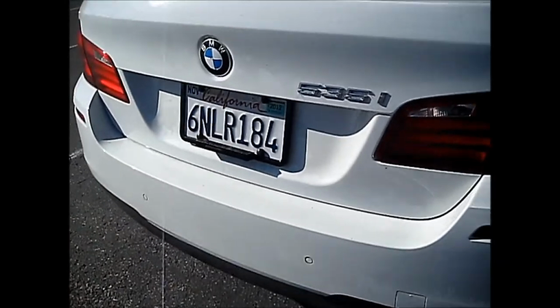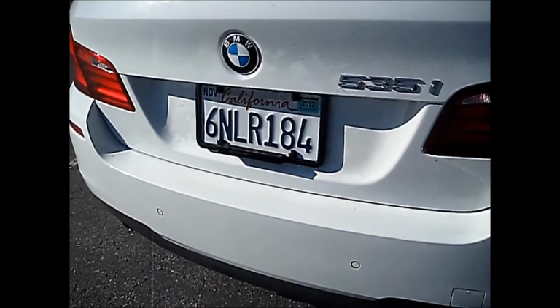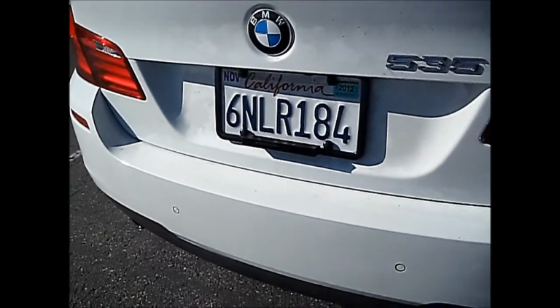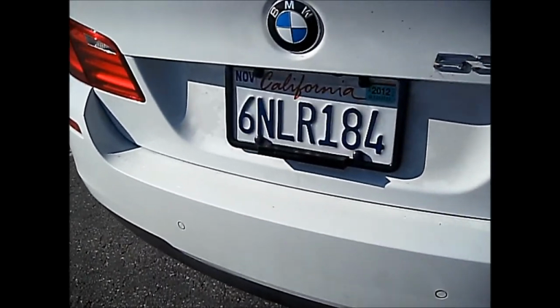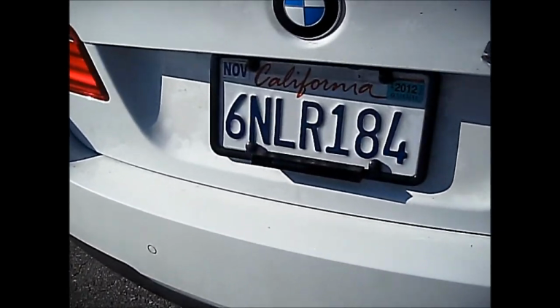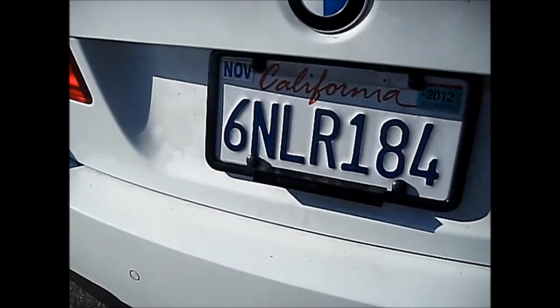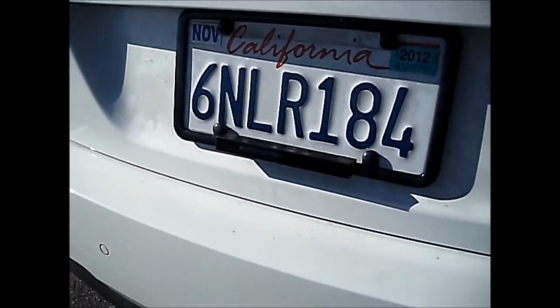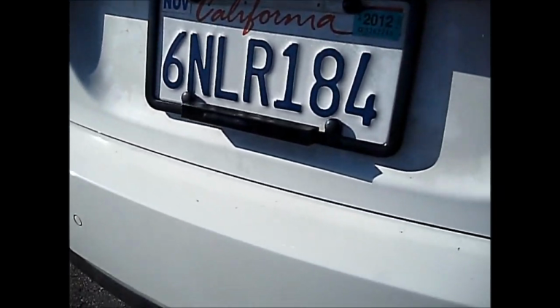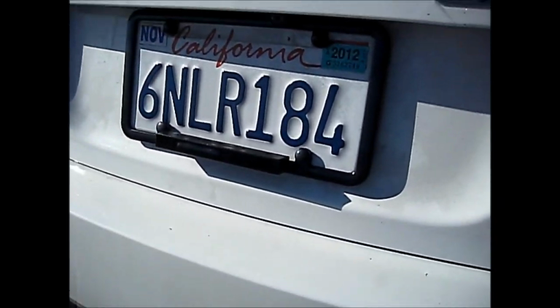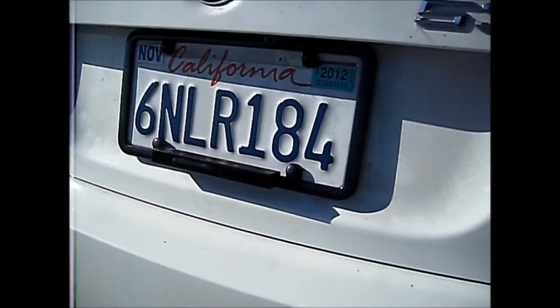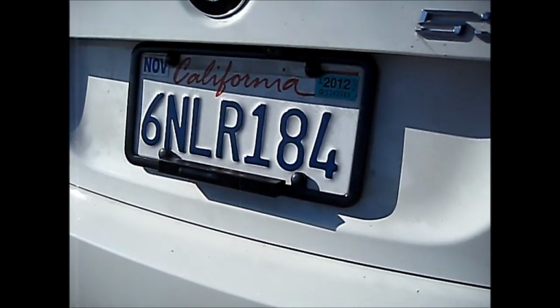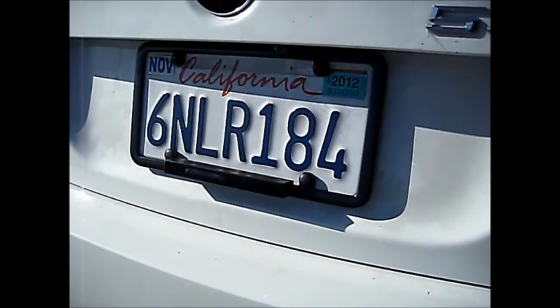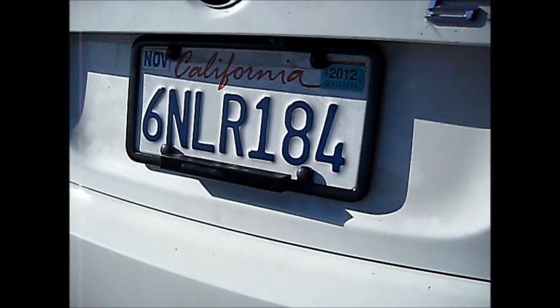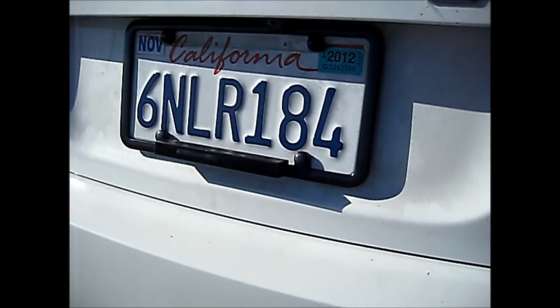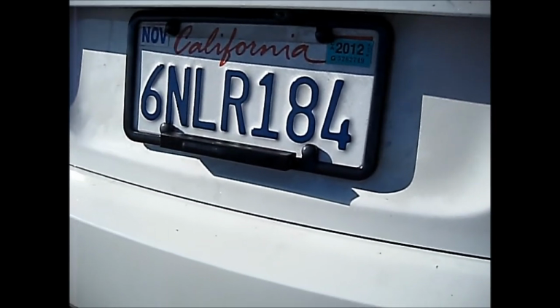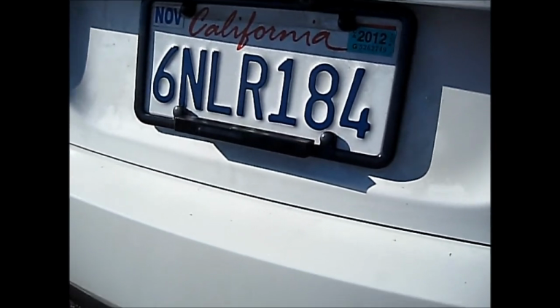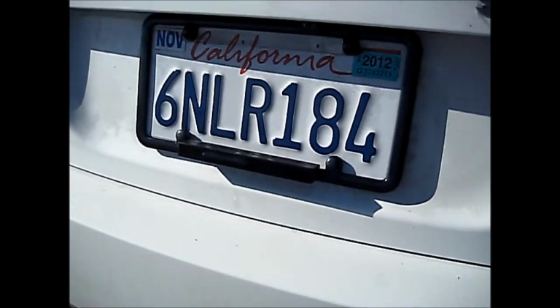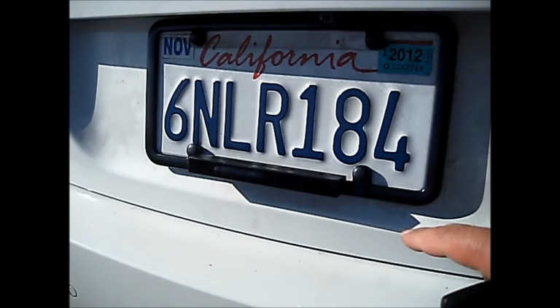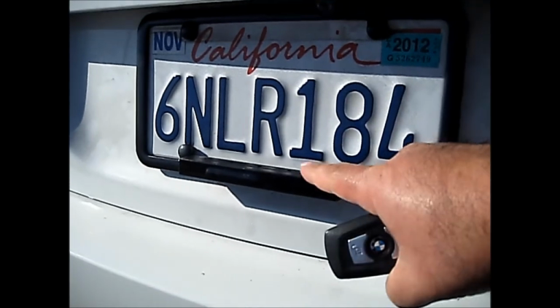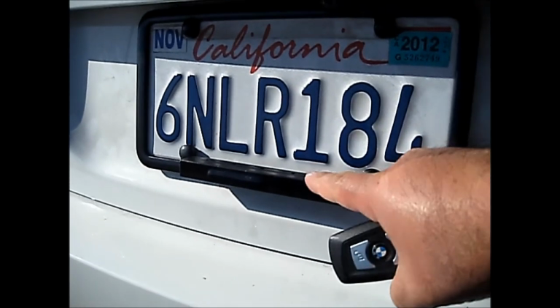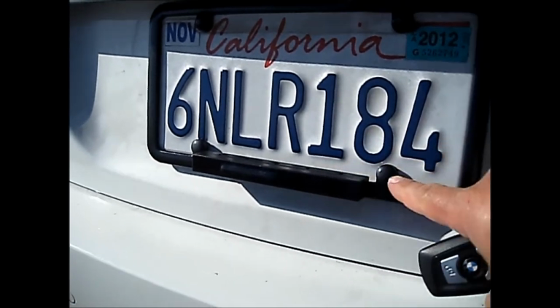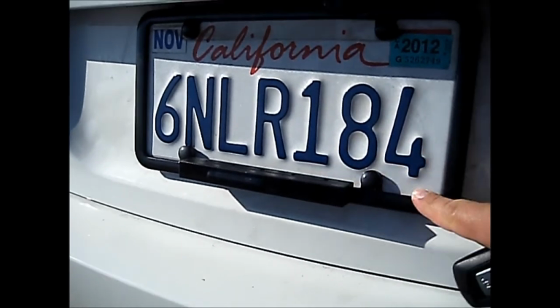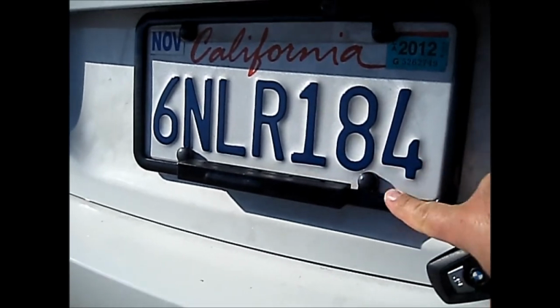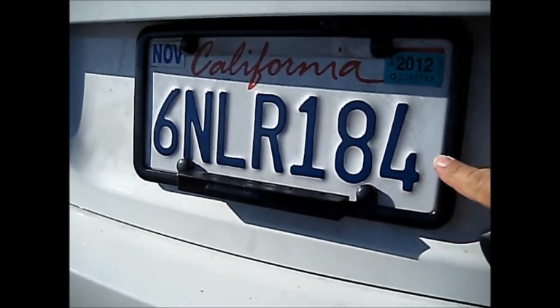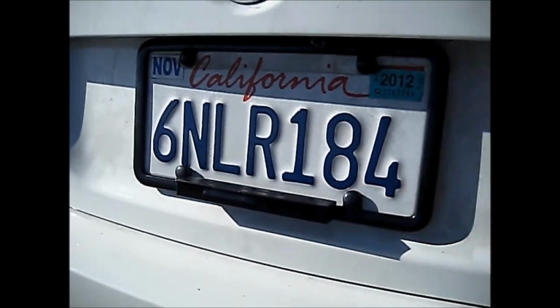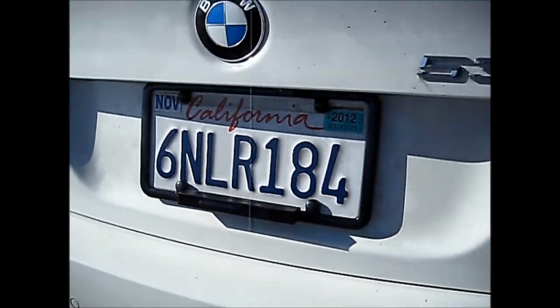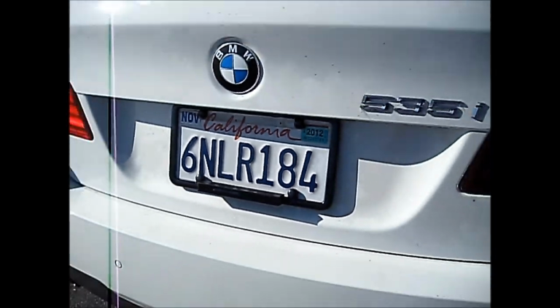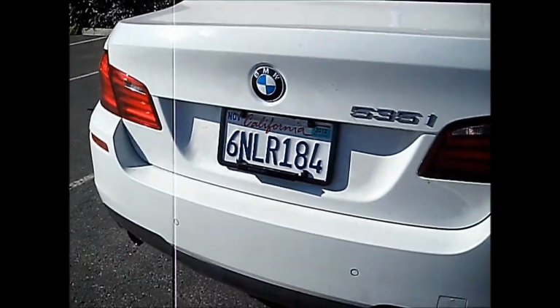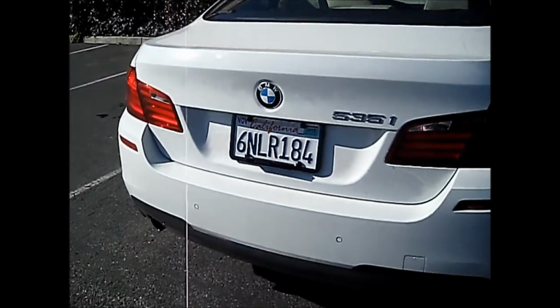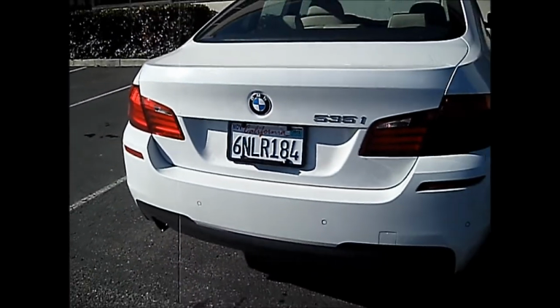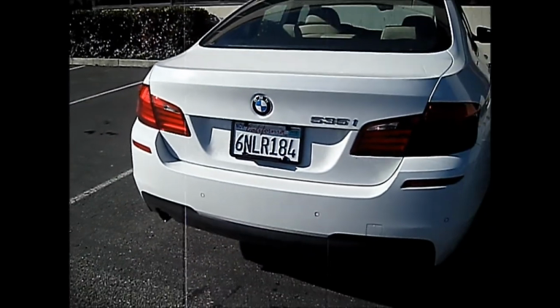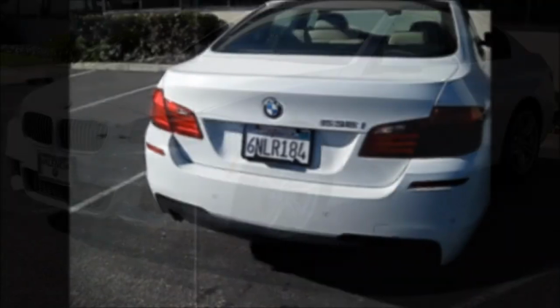Here in the rear of the vehicle, we replaced the customer's license plate frame with a new black frame to help conceal the rear sensor.